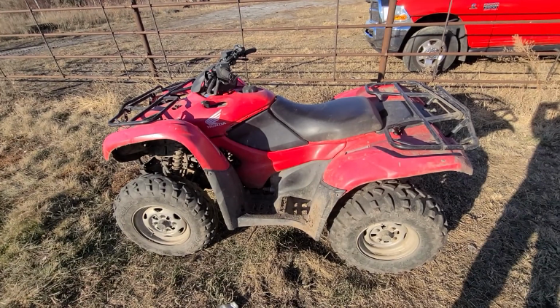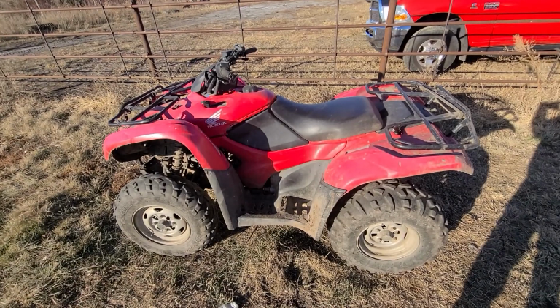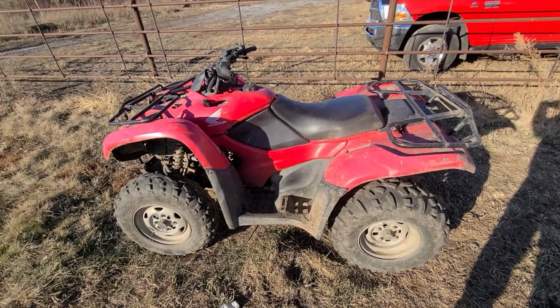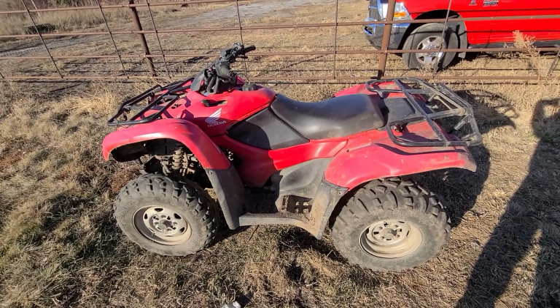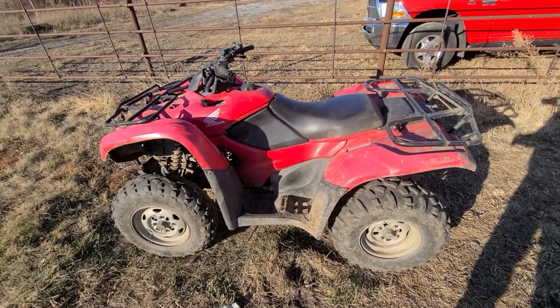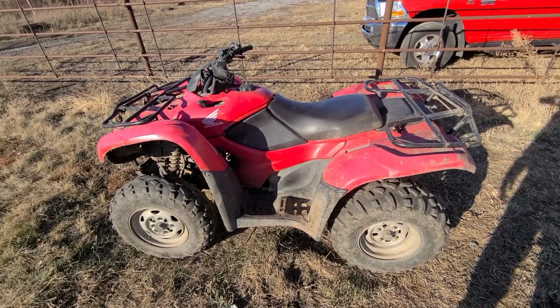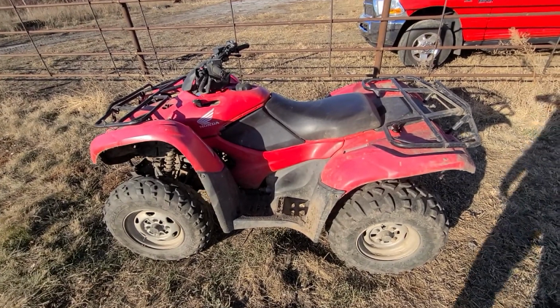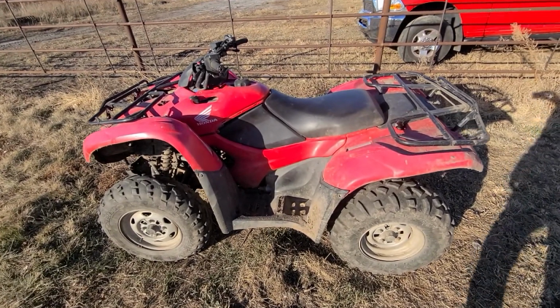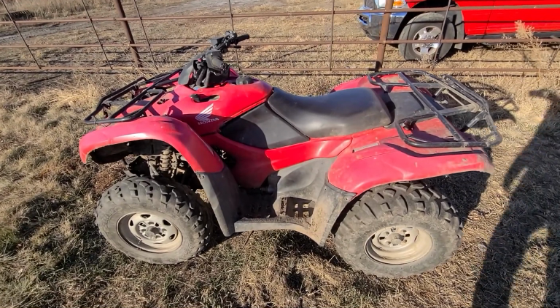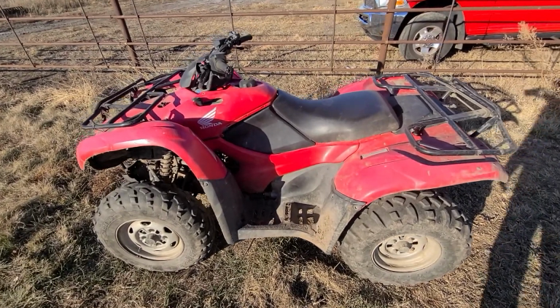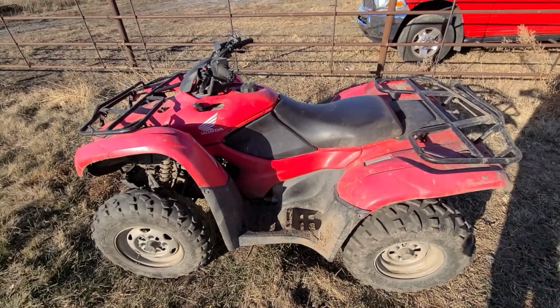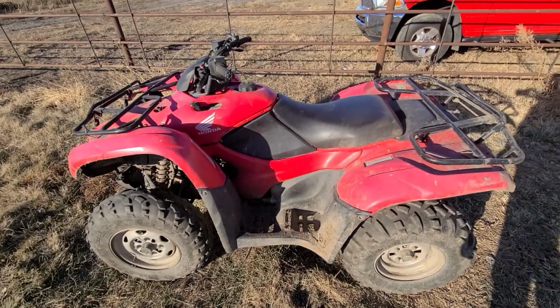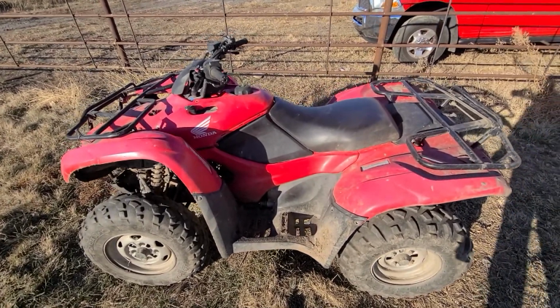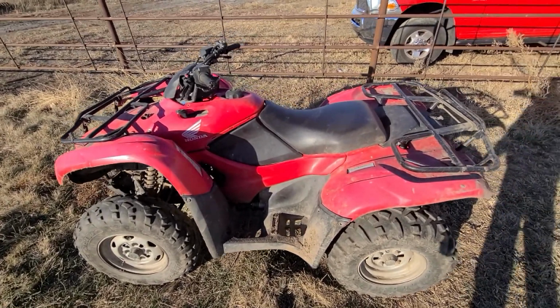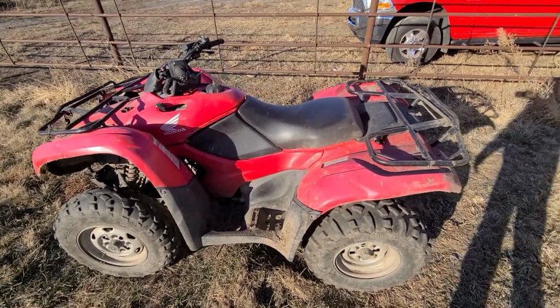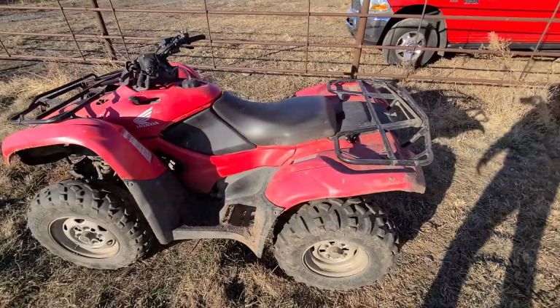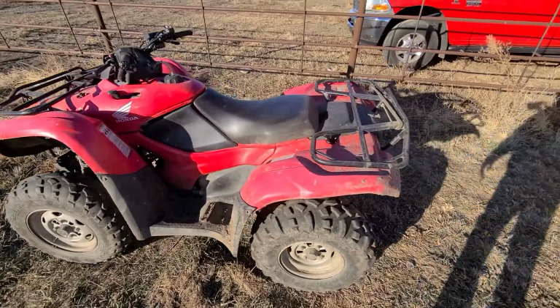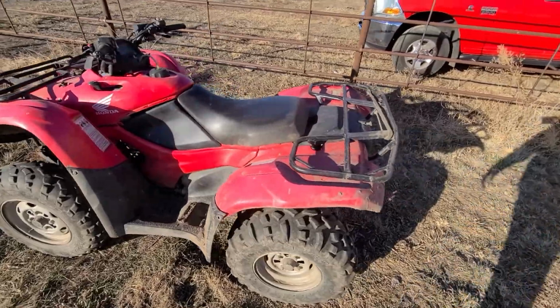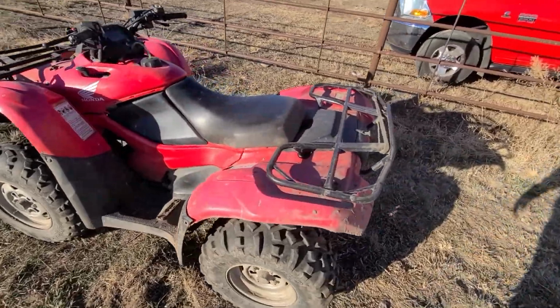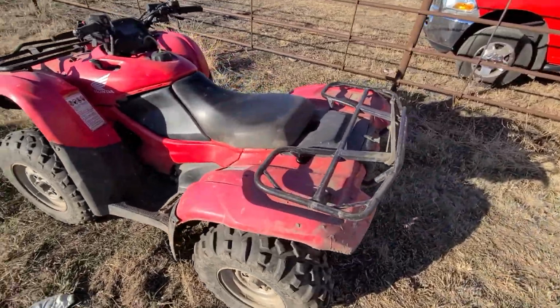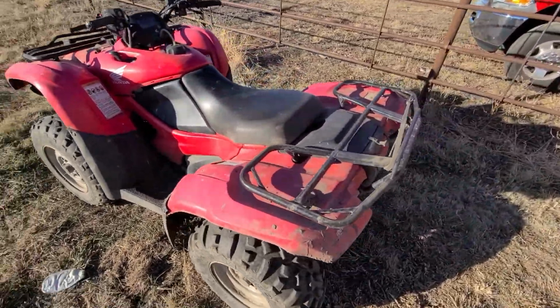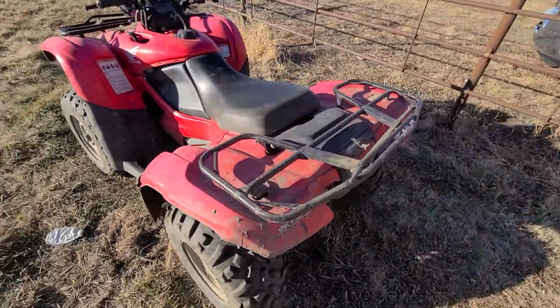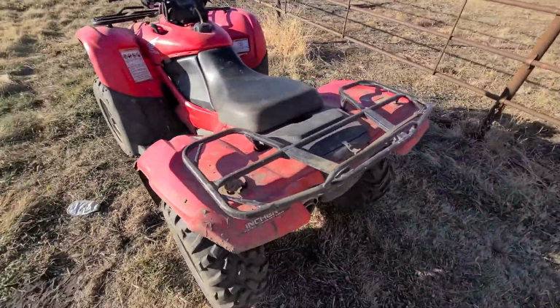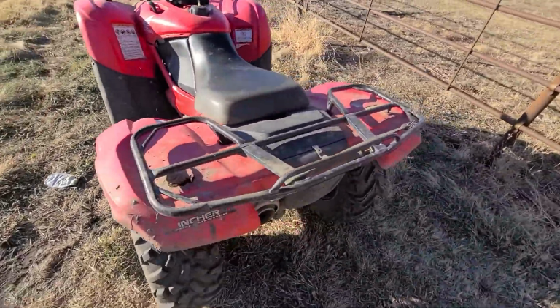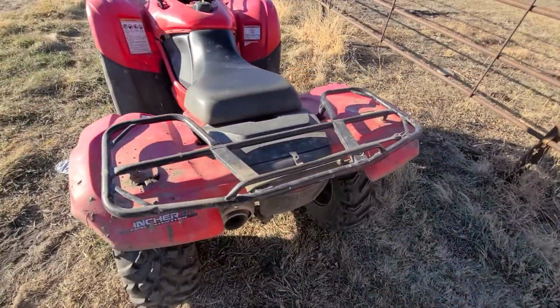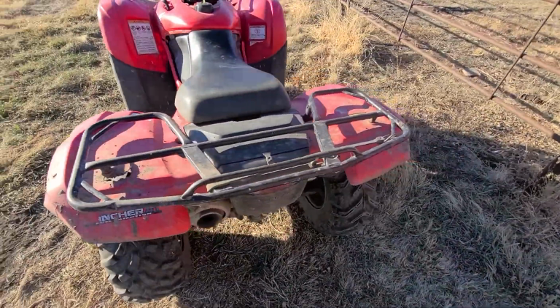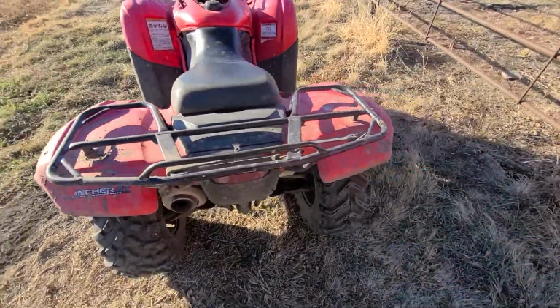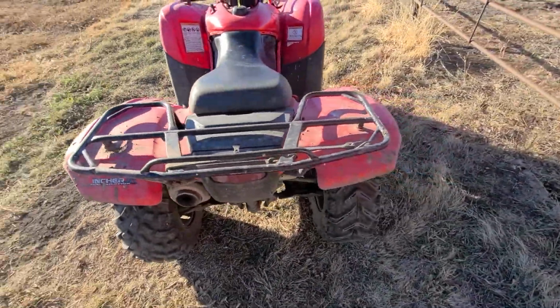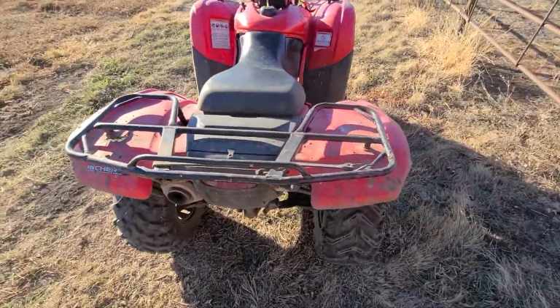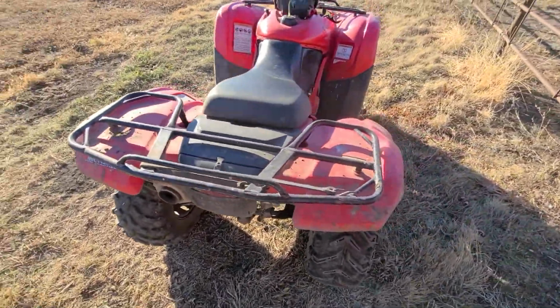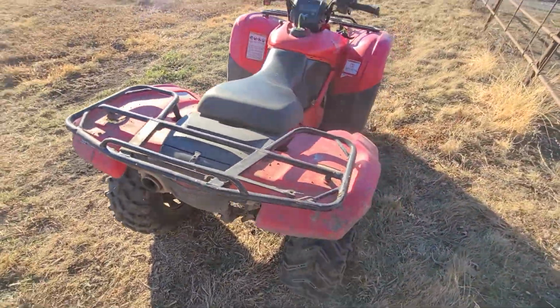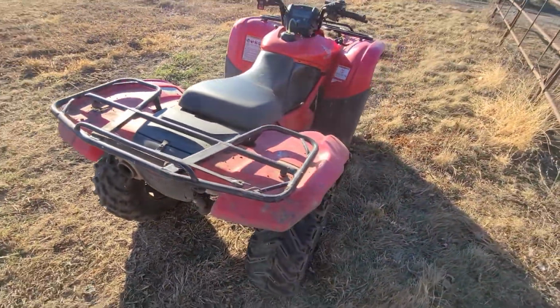Here we have a Honda Rancher four-wheeler from Halter Farms of Huron. I brought this out and said go ahead and sell this, Ben.